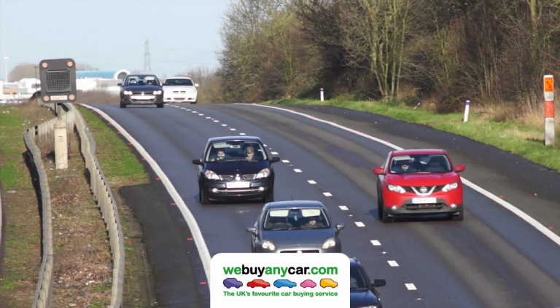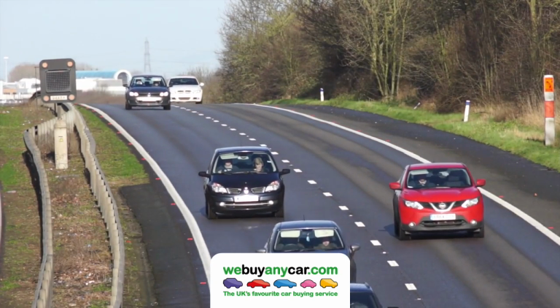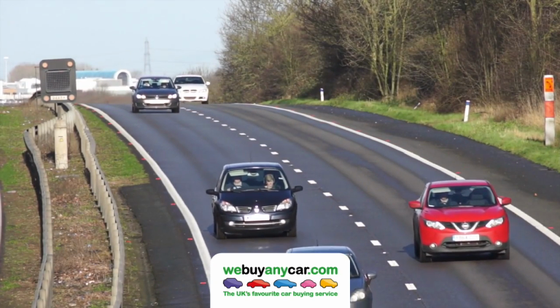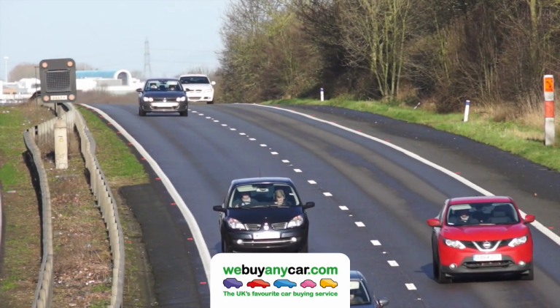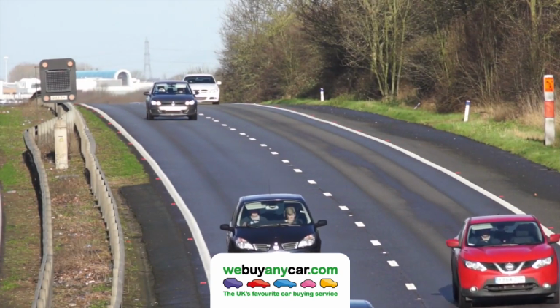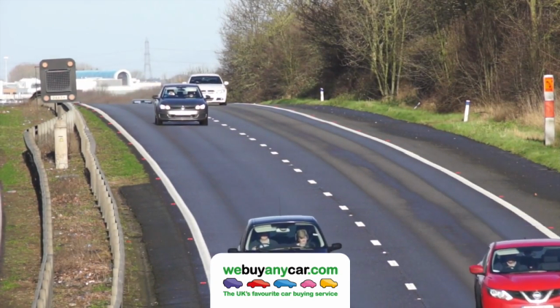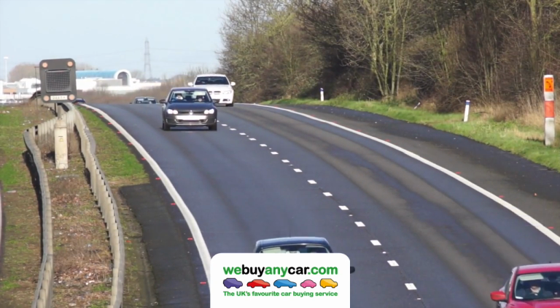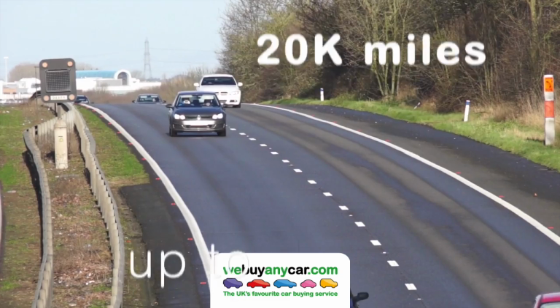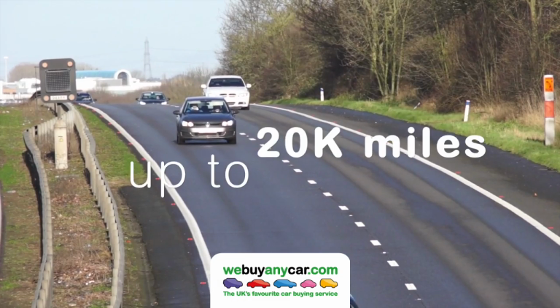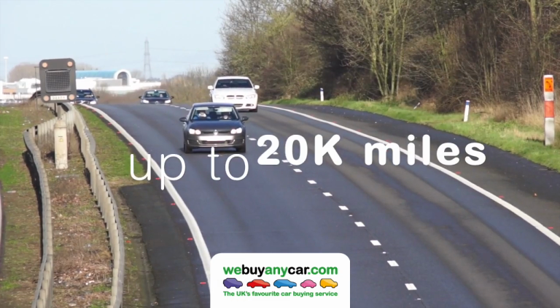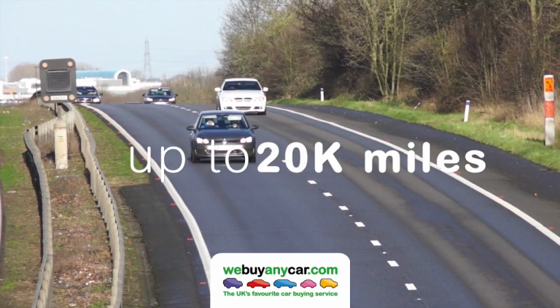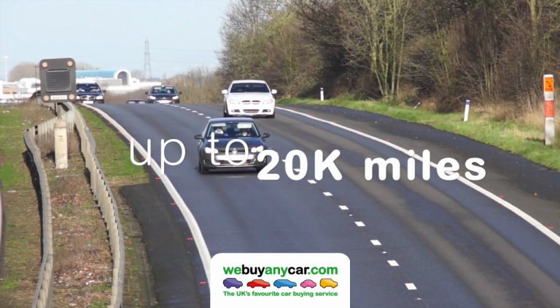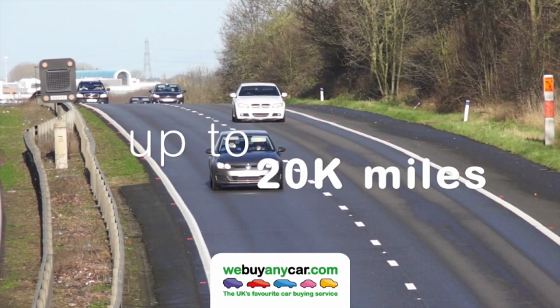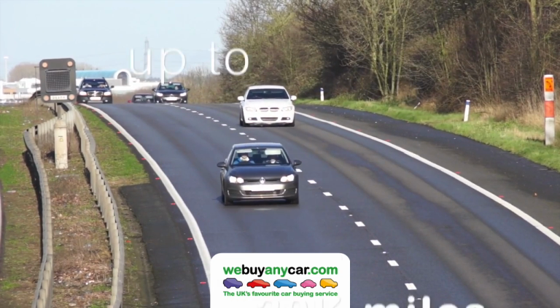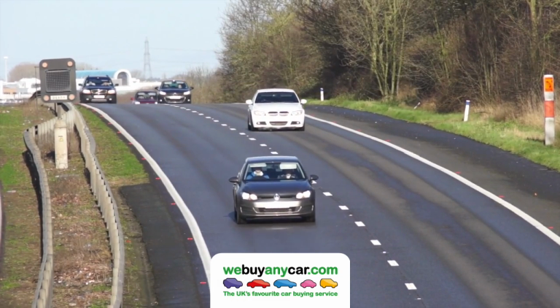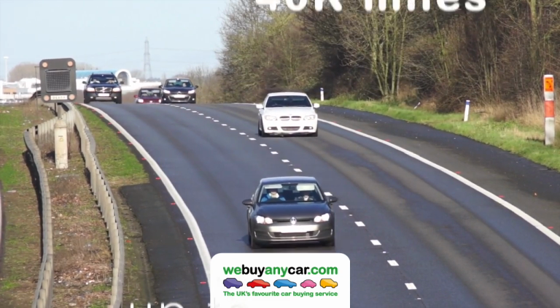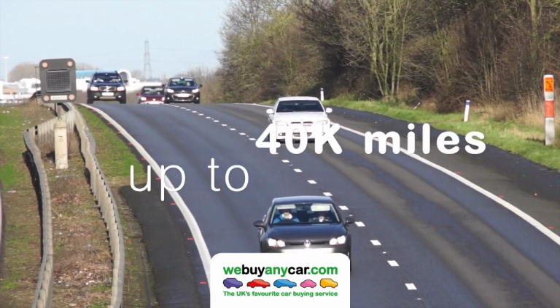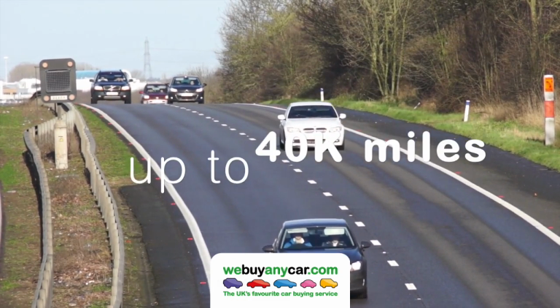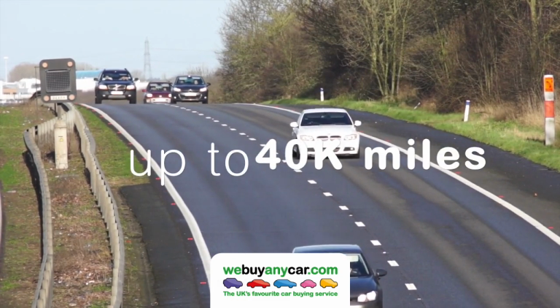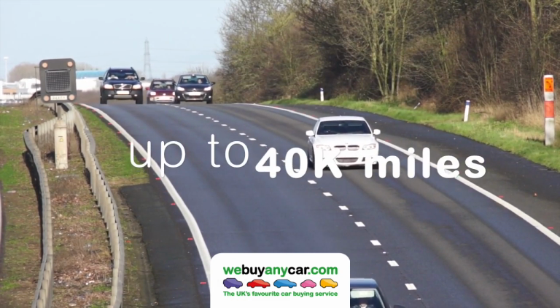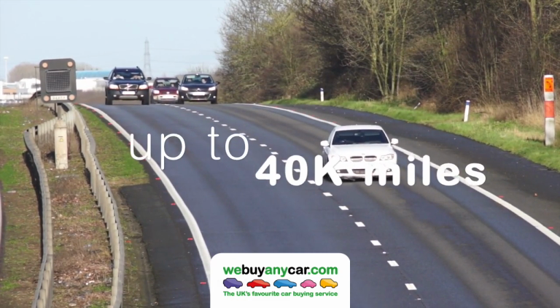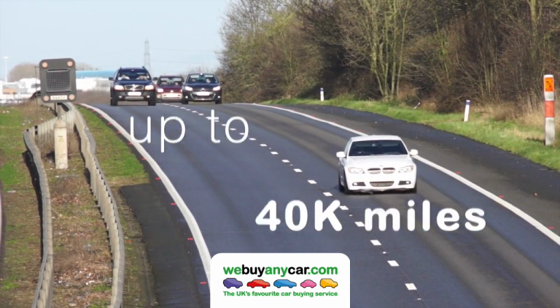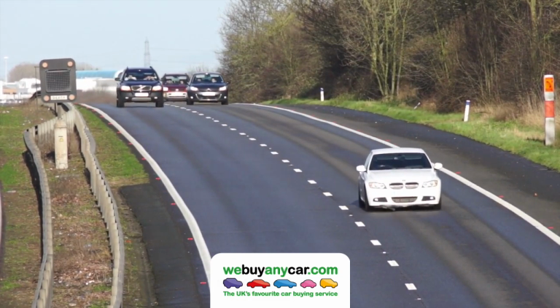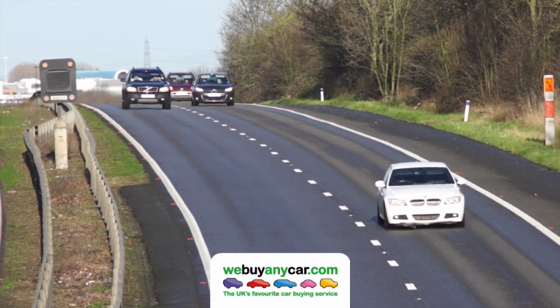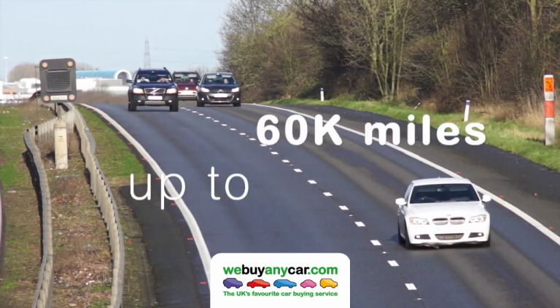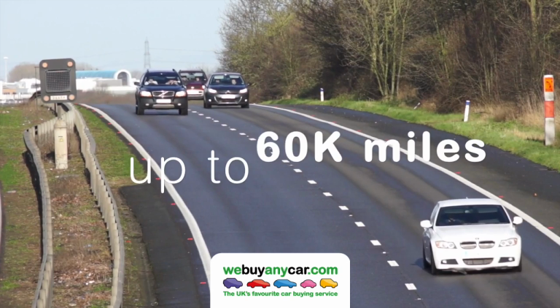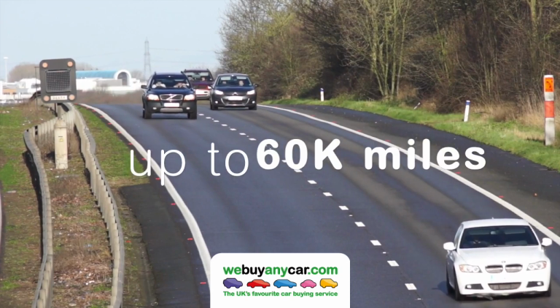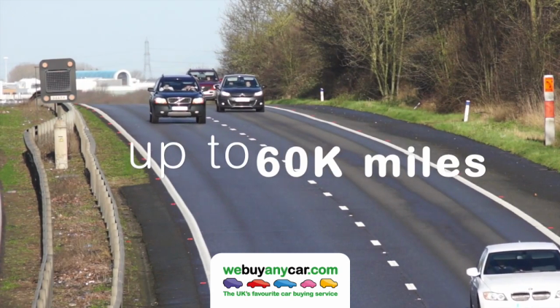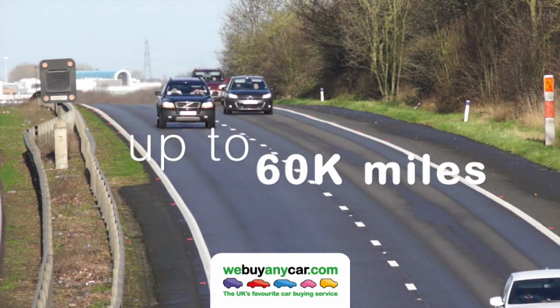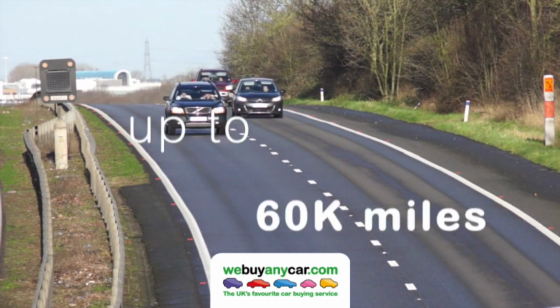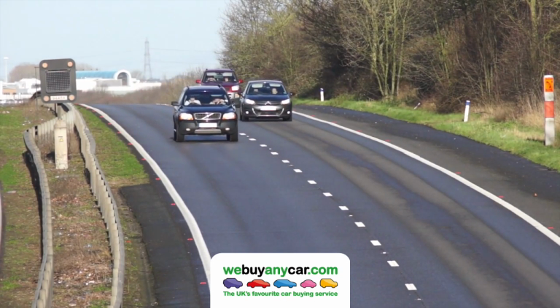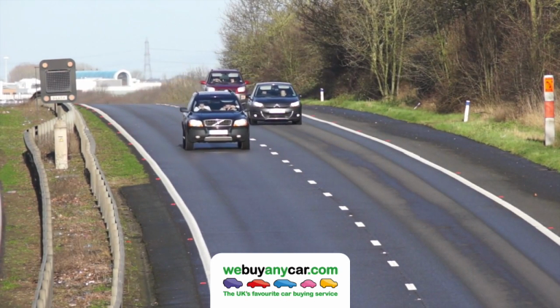For example: up to 20,000 miles, up to 40,000 miles, up to 60,000 miles, and so on.